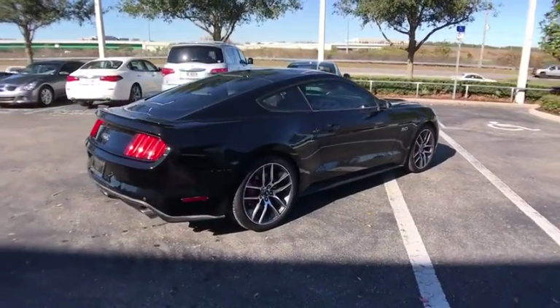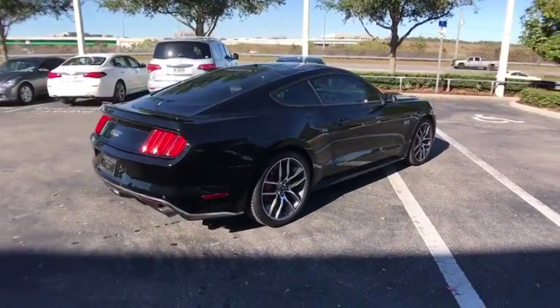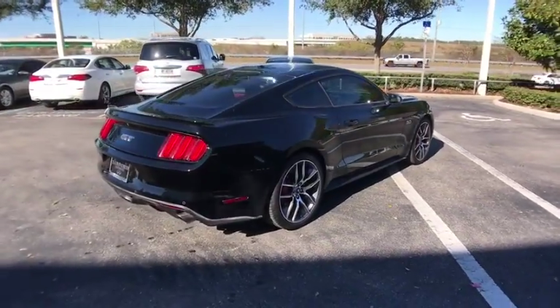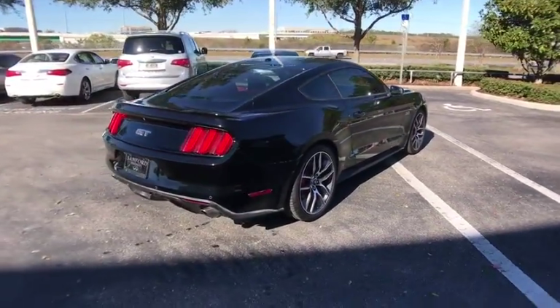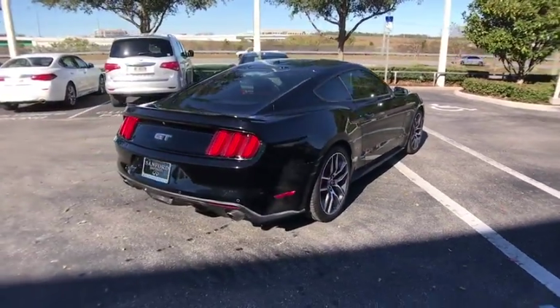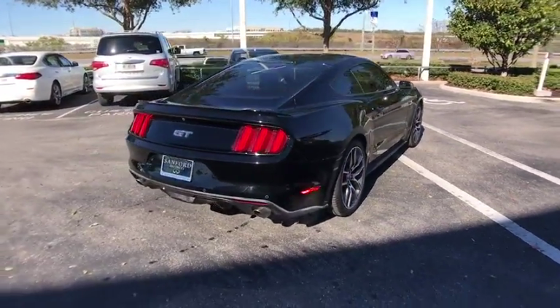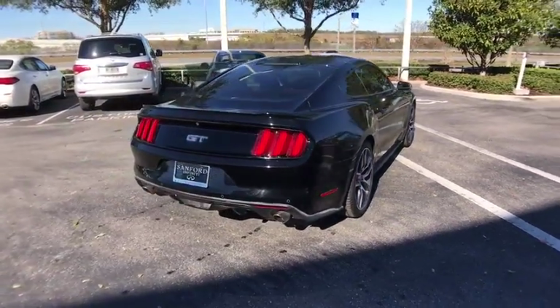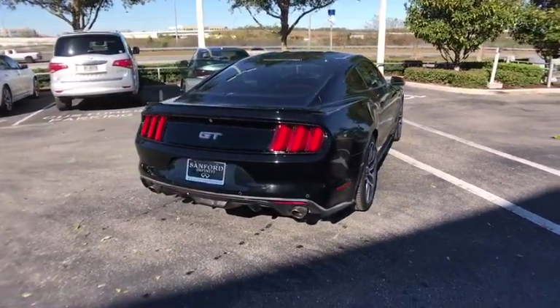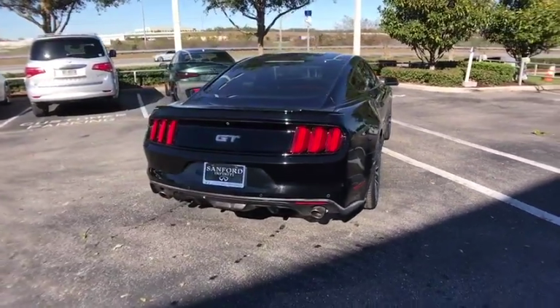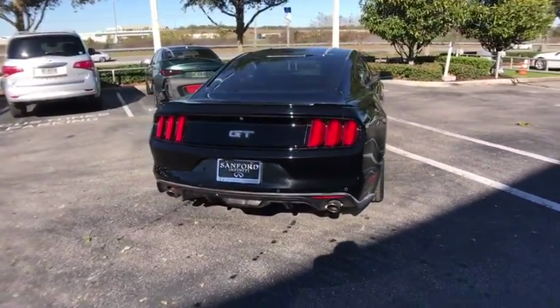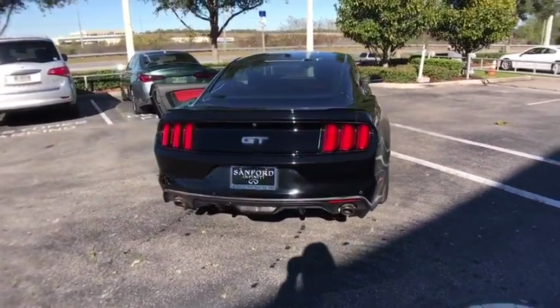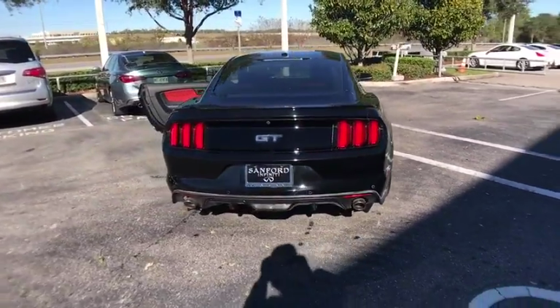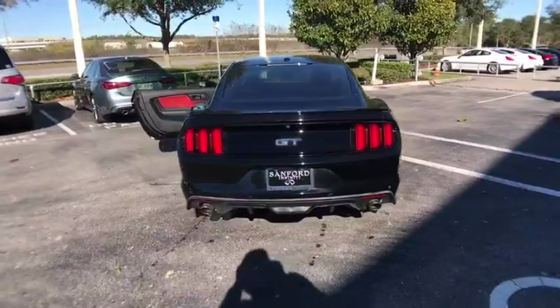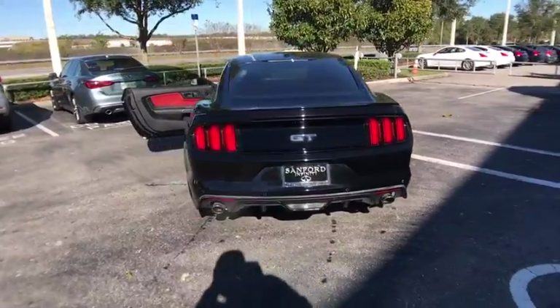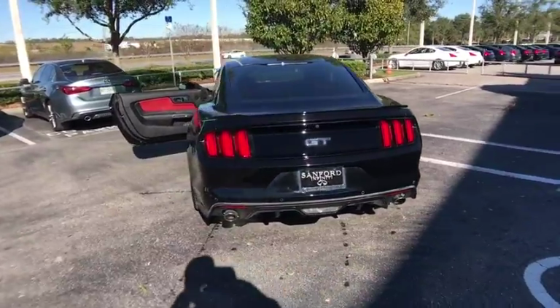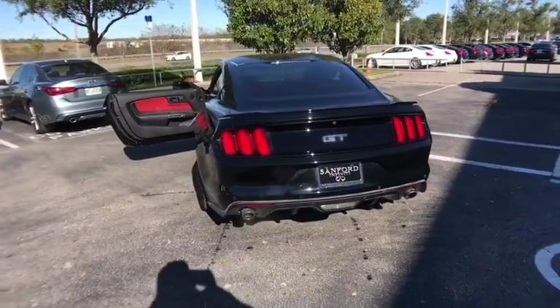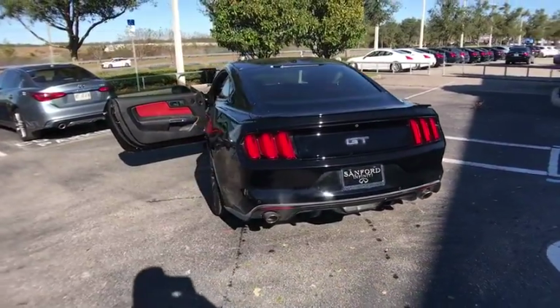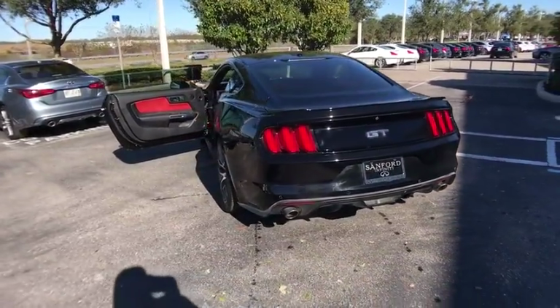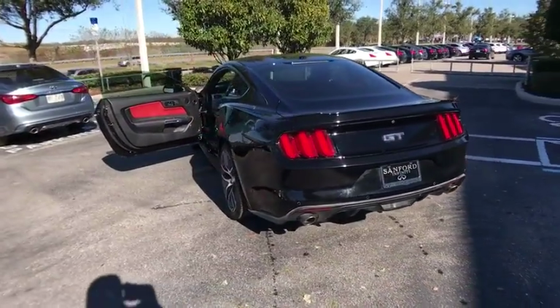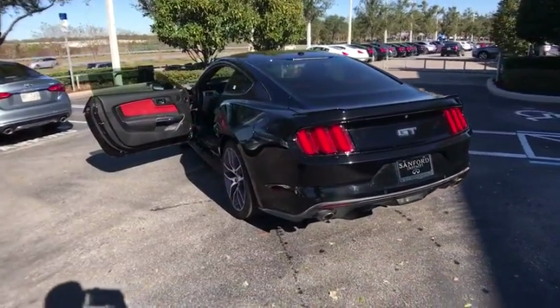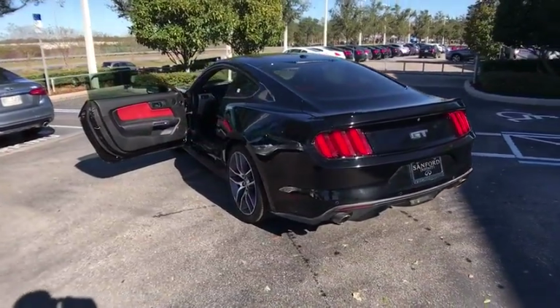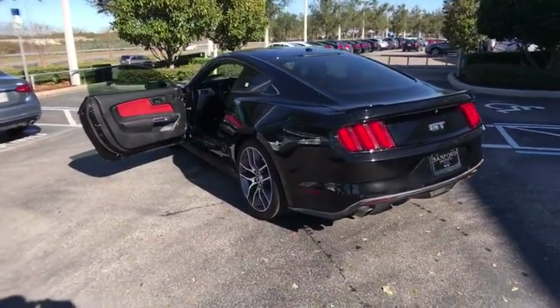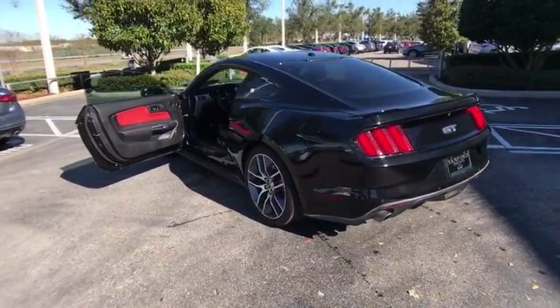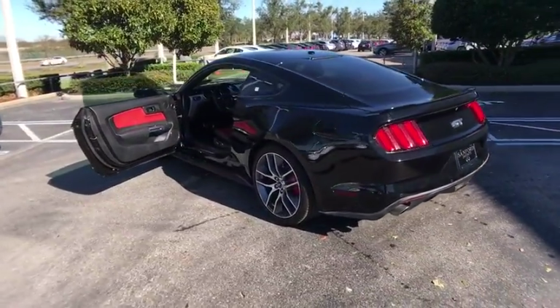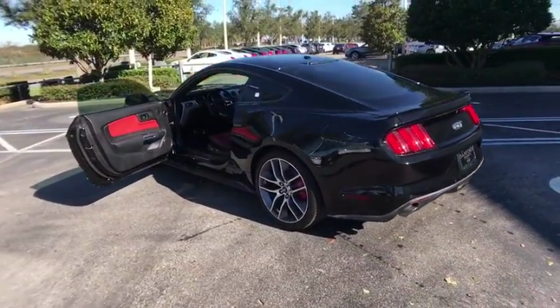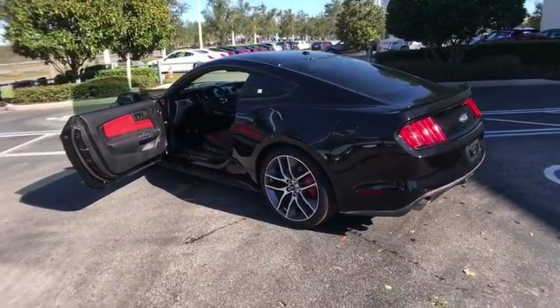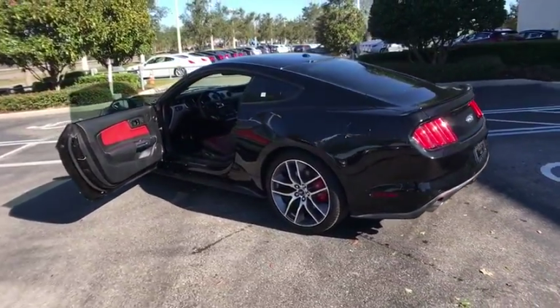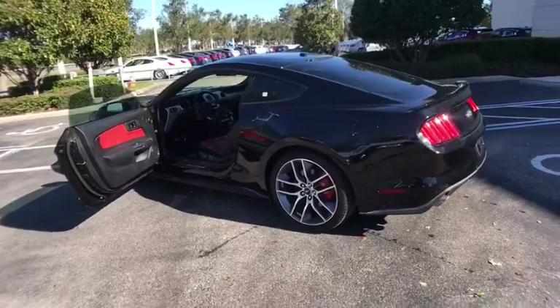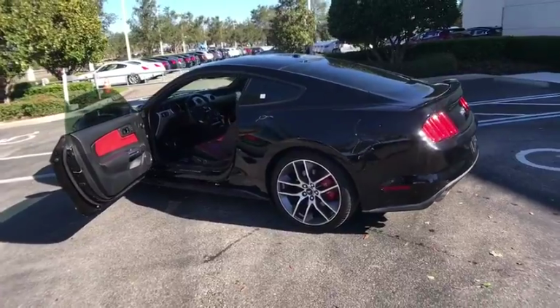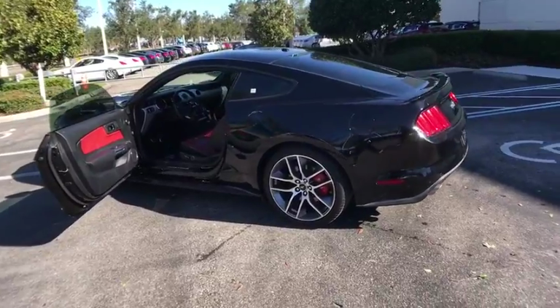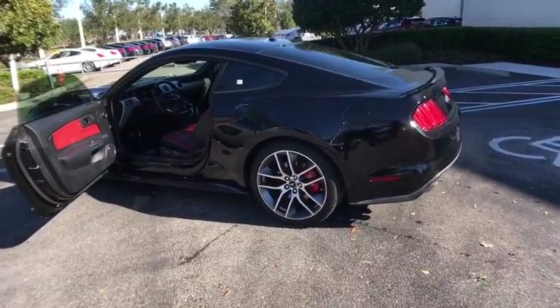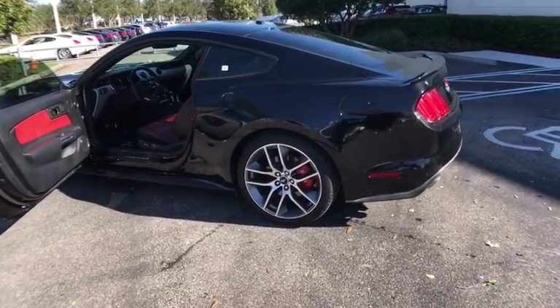Power passenger seat, traction control, keyless entry, stability control, steering wheel audio control, anti-lock braking system, backup camera, leather wrapped steering wheel, Bluetooth.